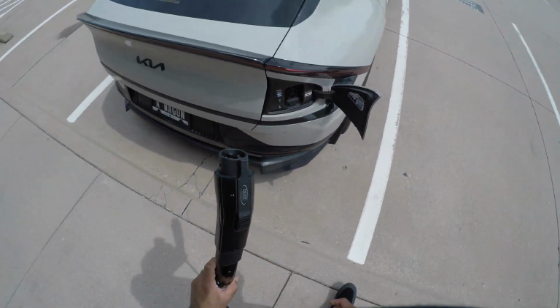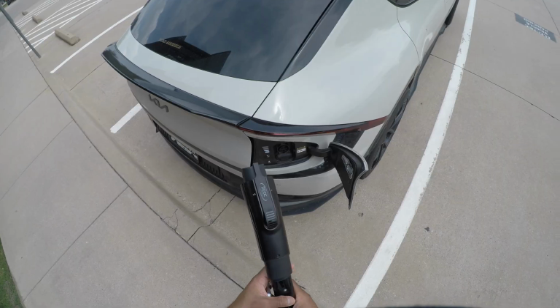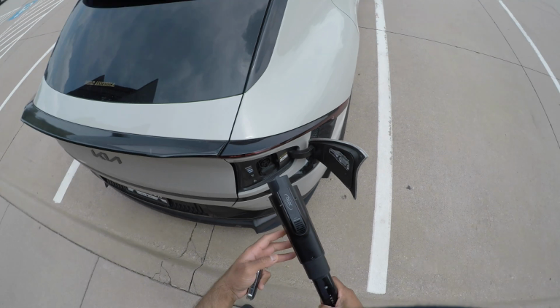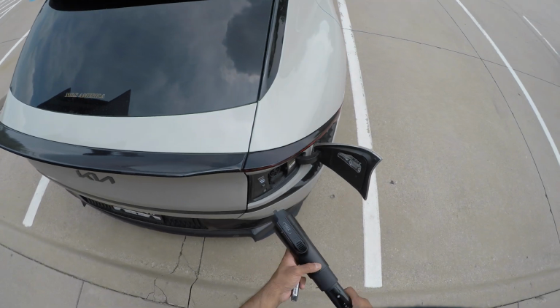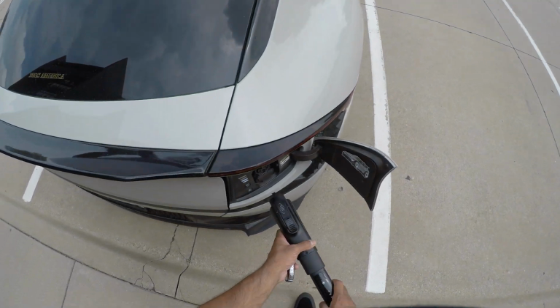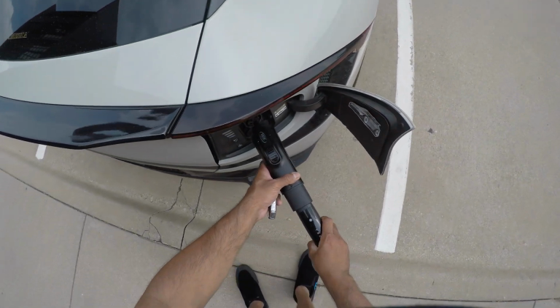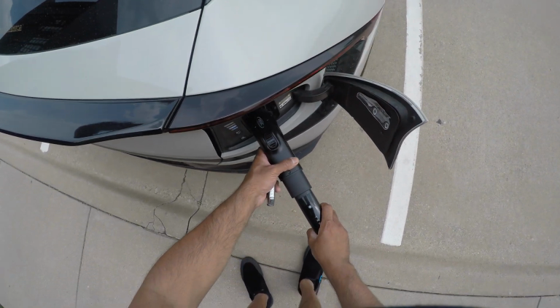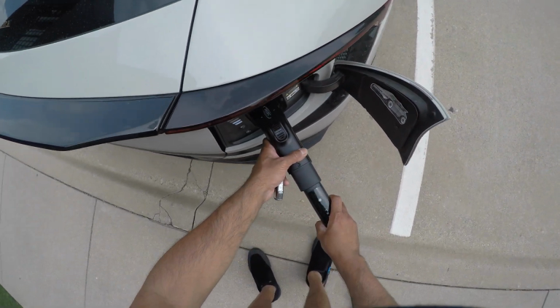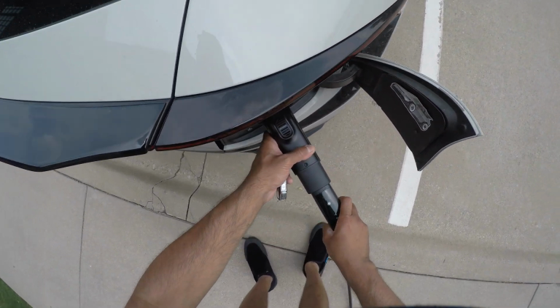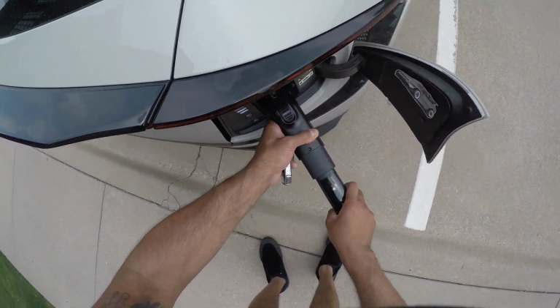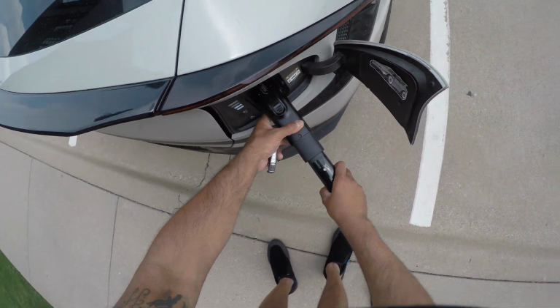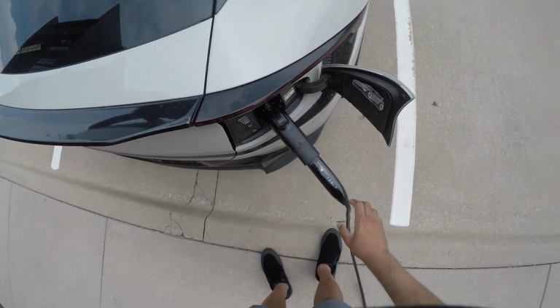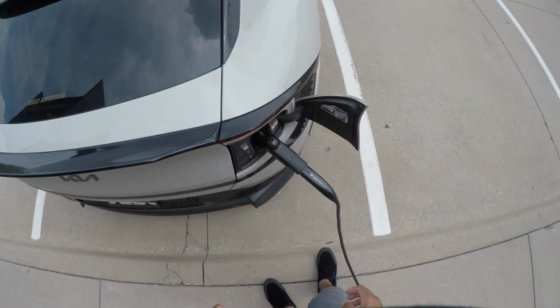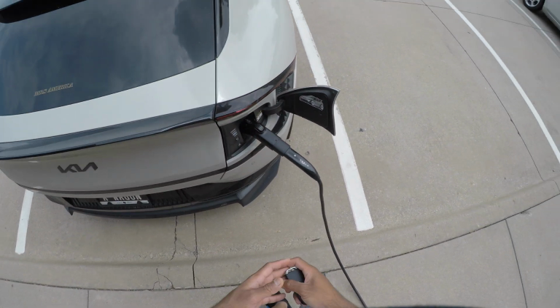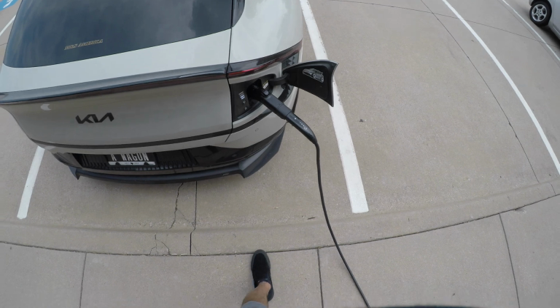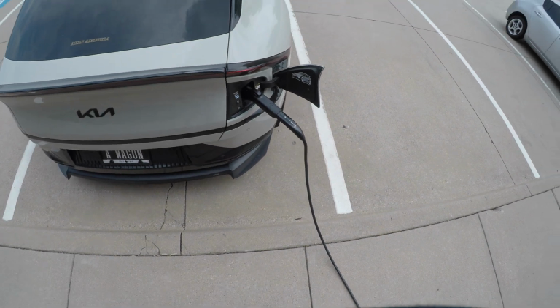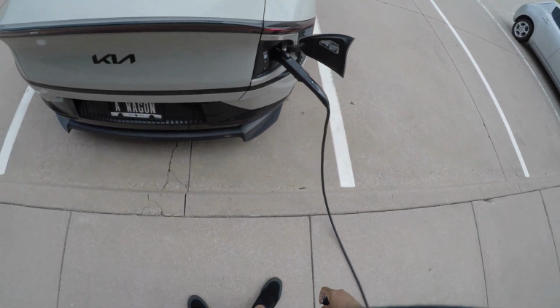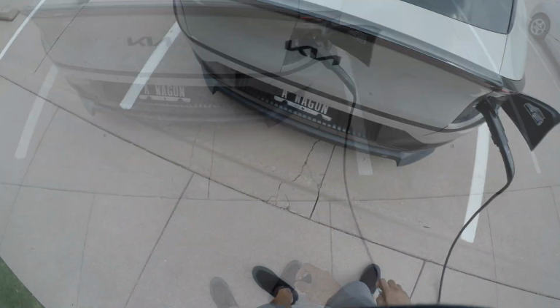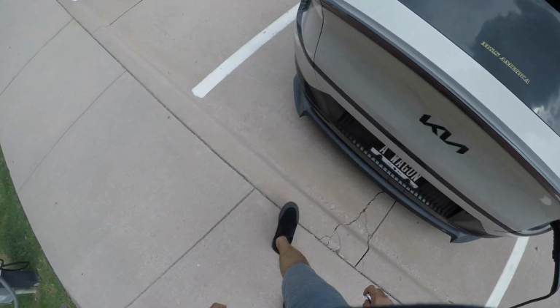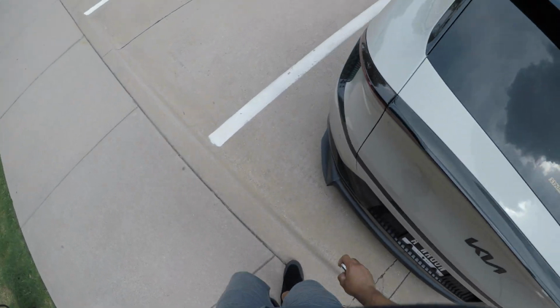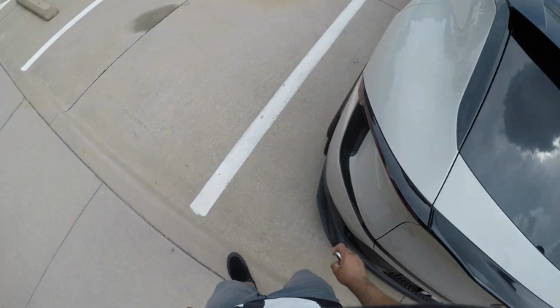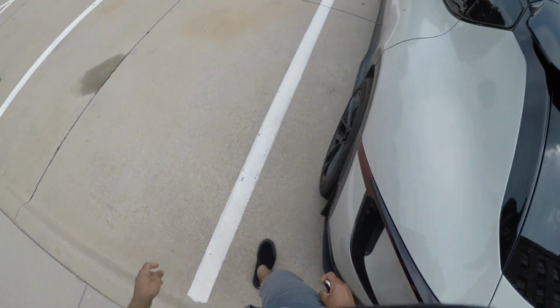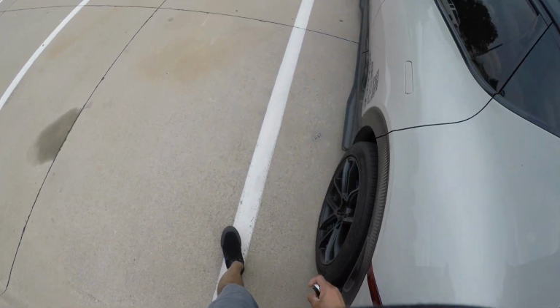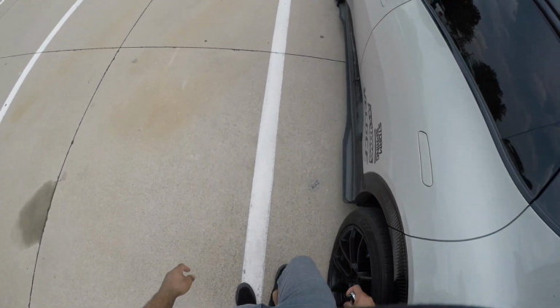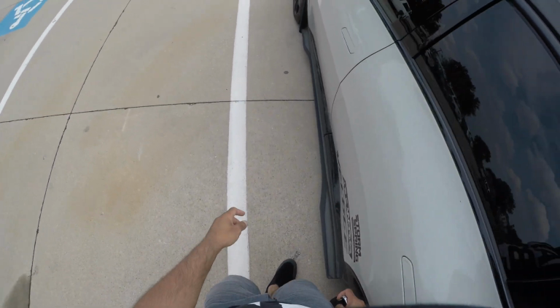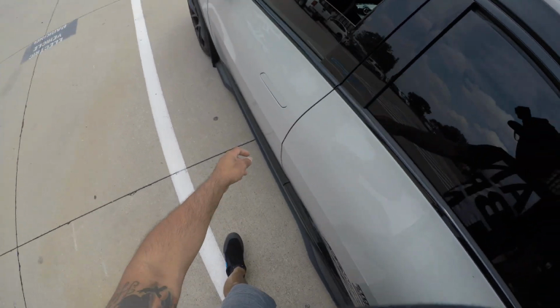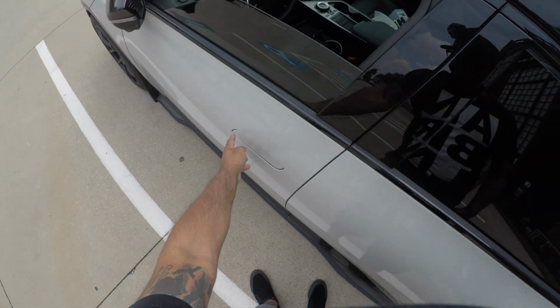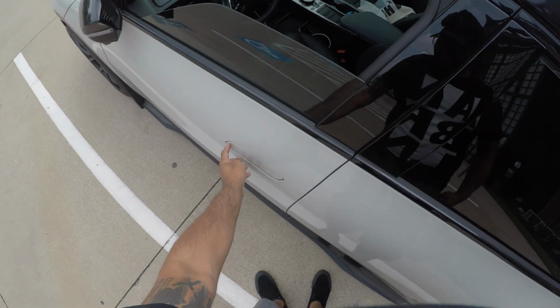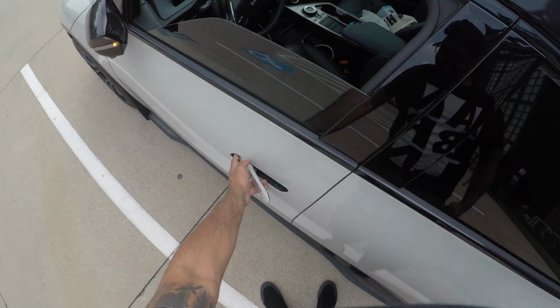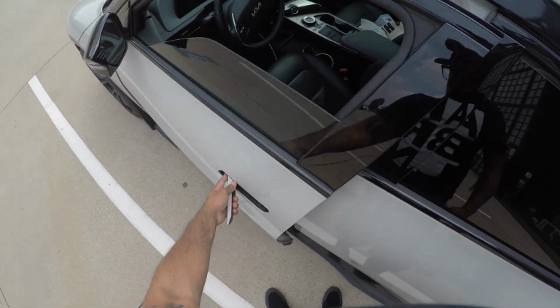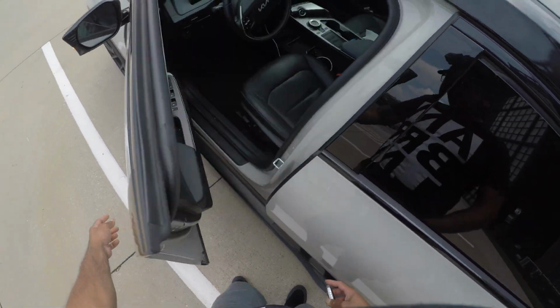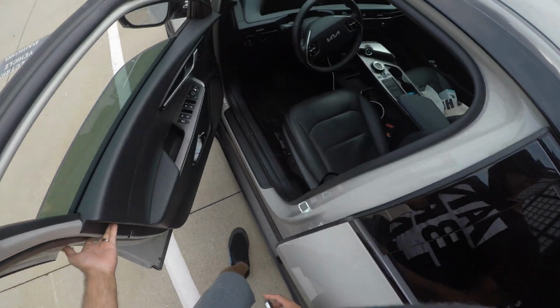Take the J1772 end and plug it into your car firmly. Wait for your car to notify you that it started charging, and go check out the speeds you're able to get just from the destination chargers available all around the country.